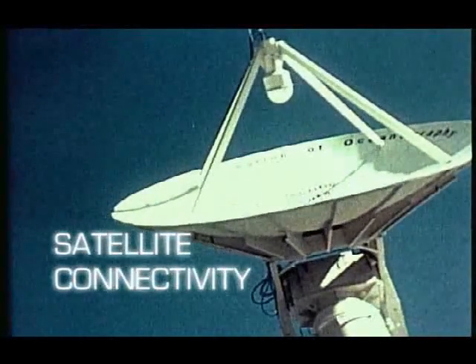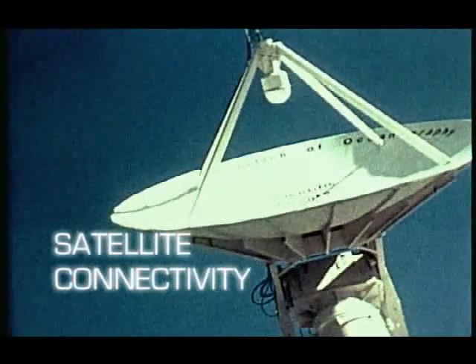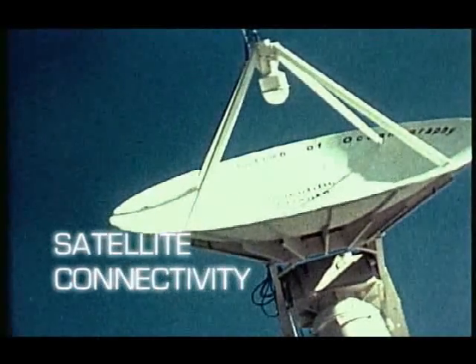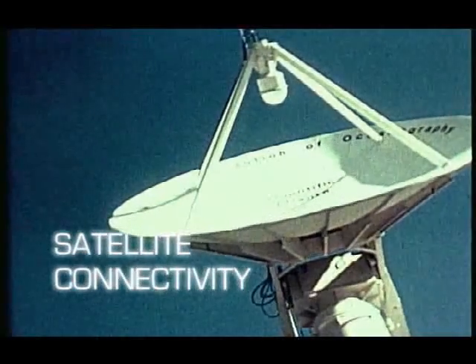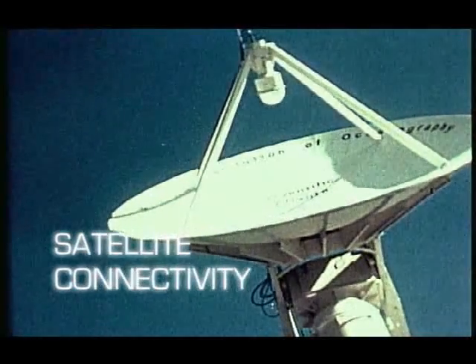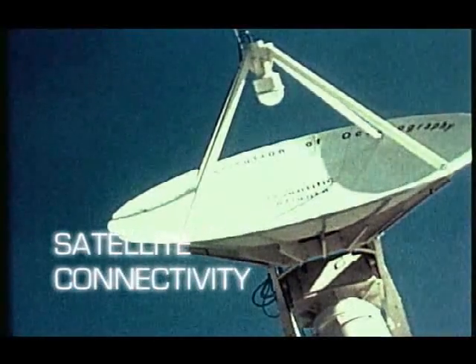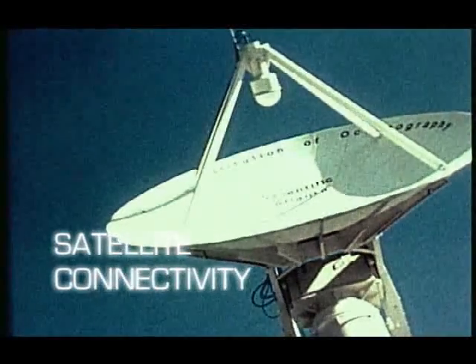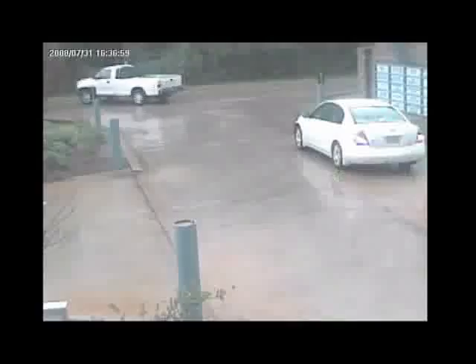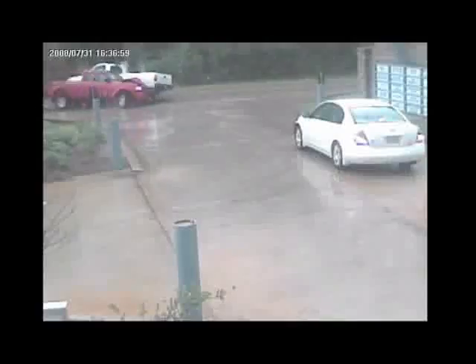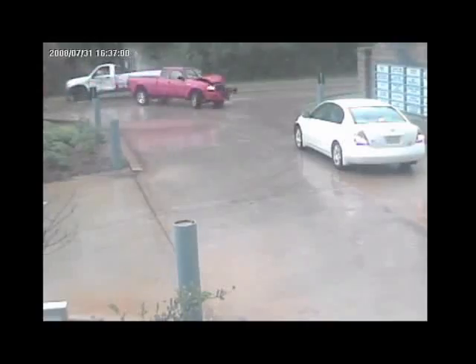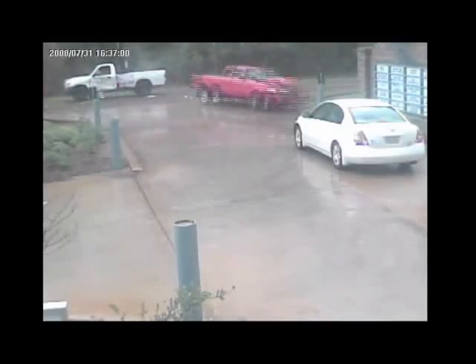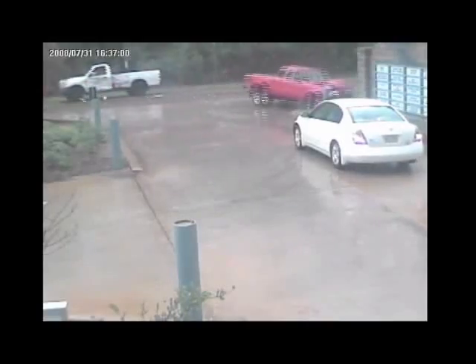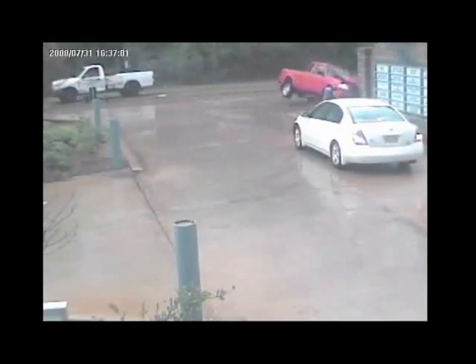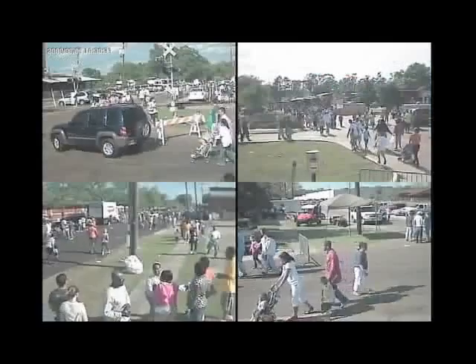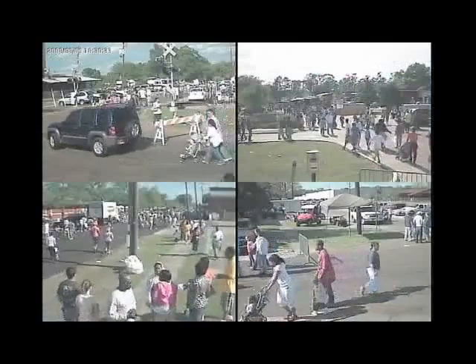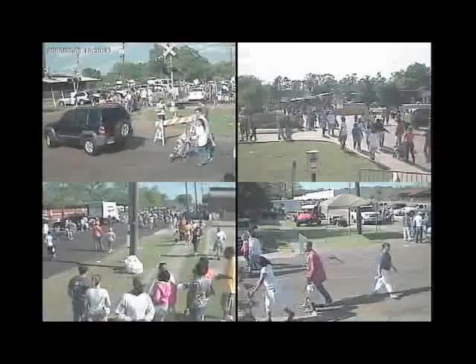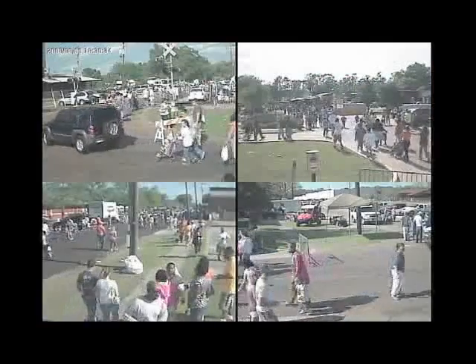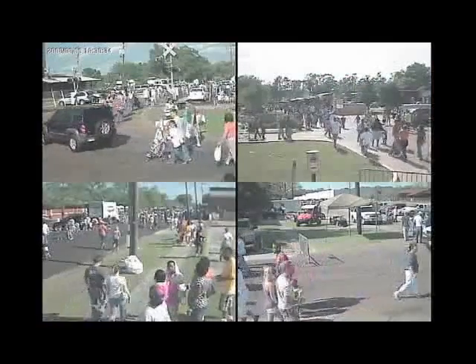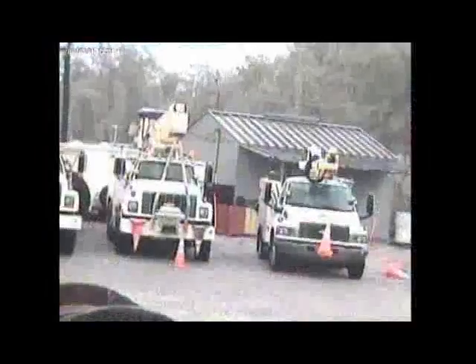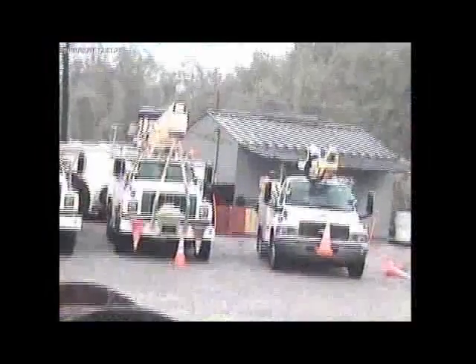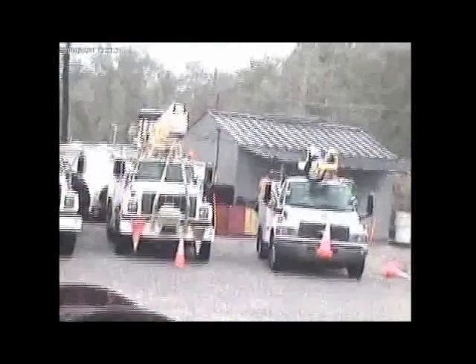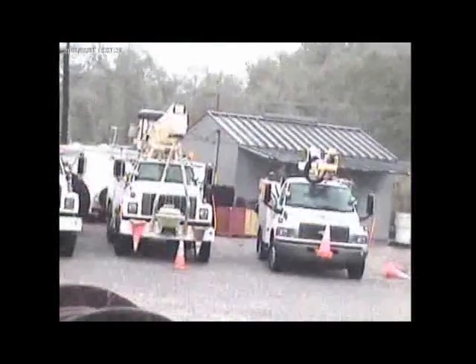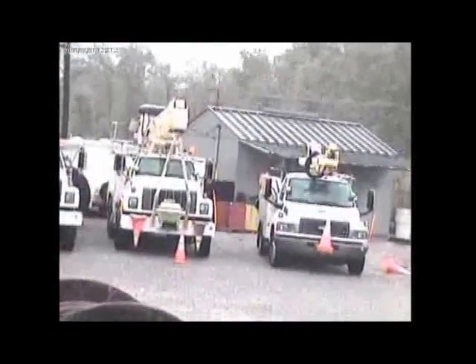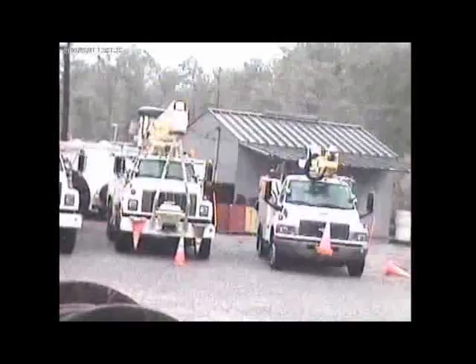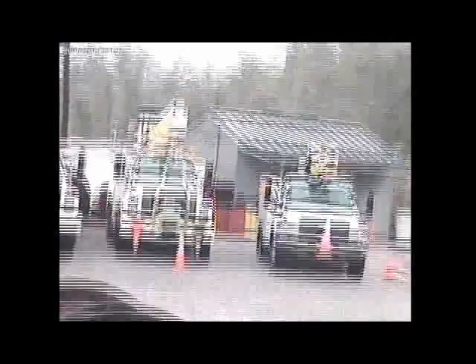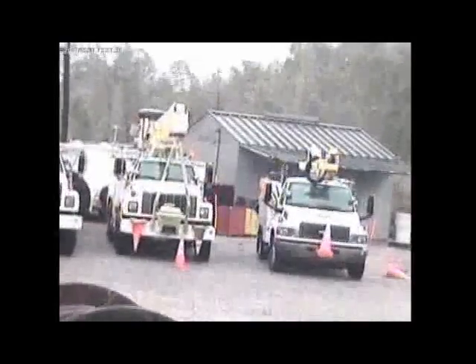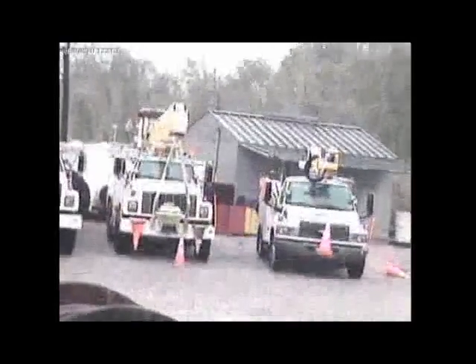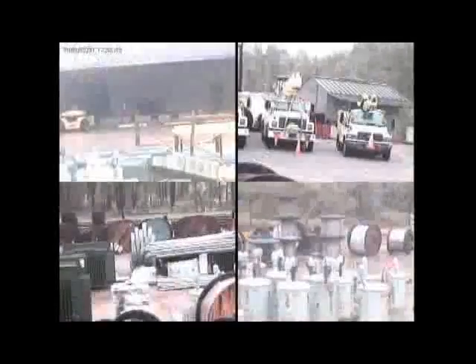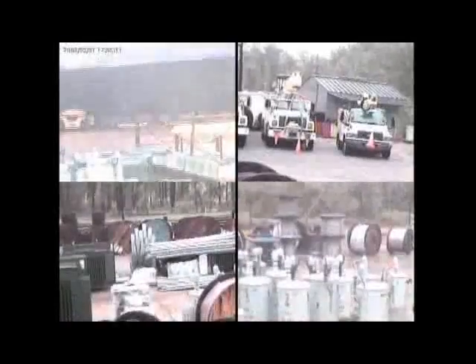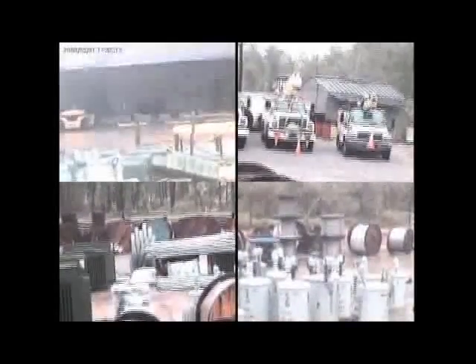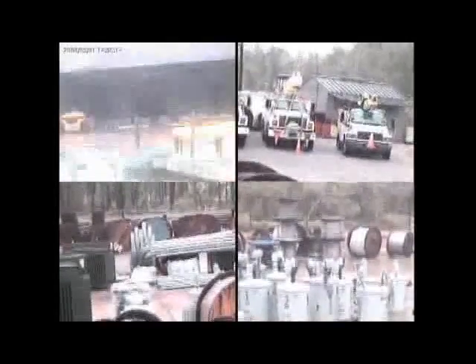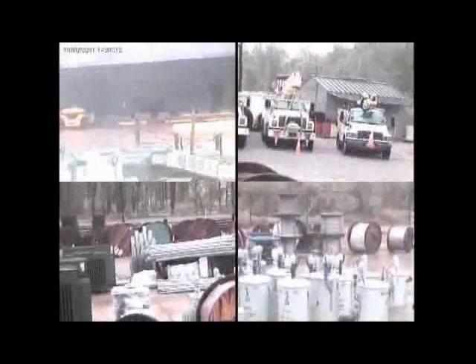Light Guardian's customizable surveillance system has proven to be an effective site management tool with live video and audio accessed remotely via the Internet and stored inside each unit for later use.